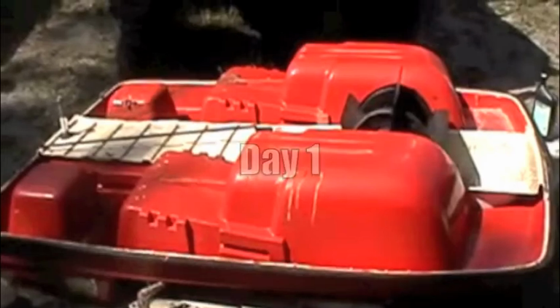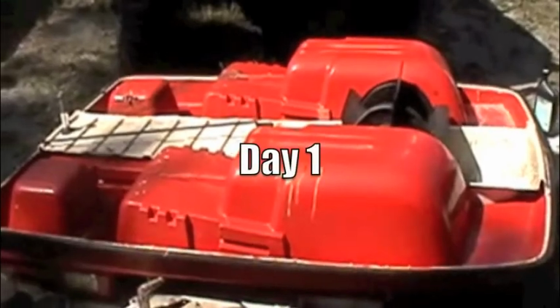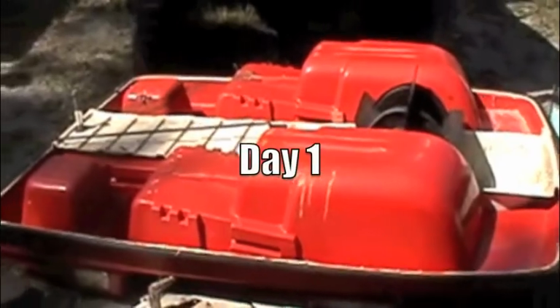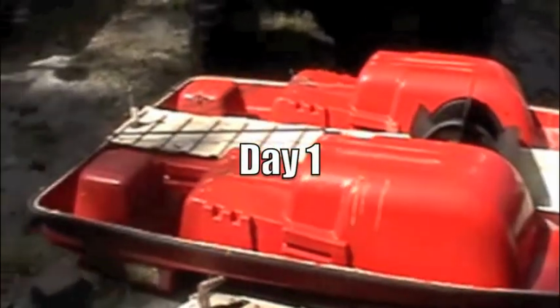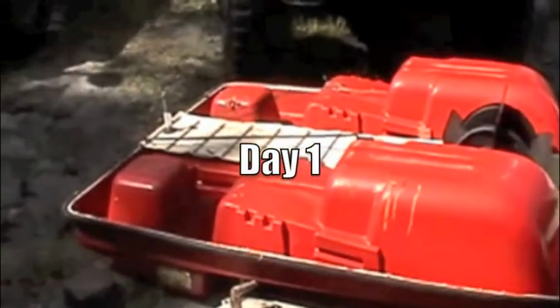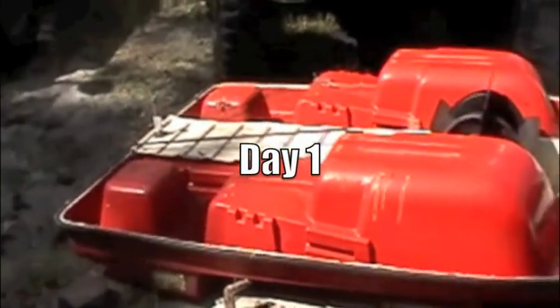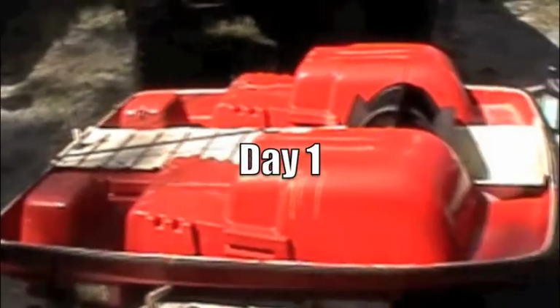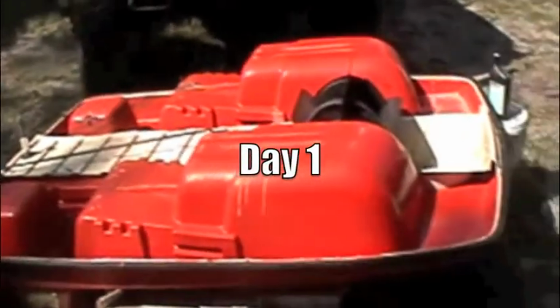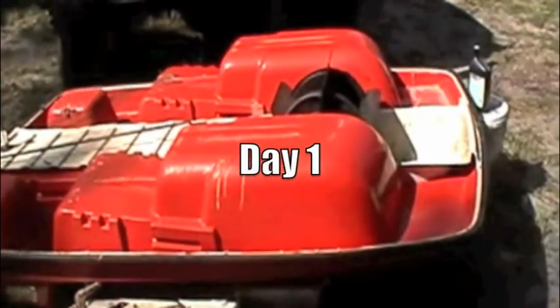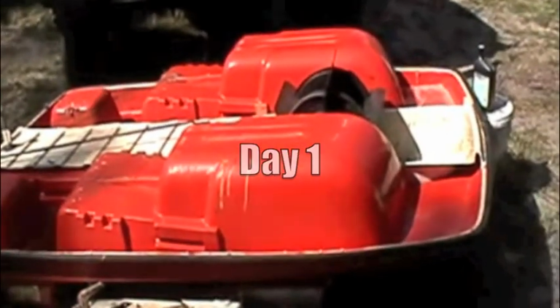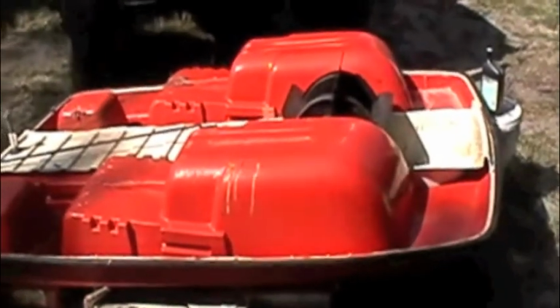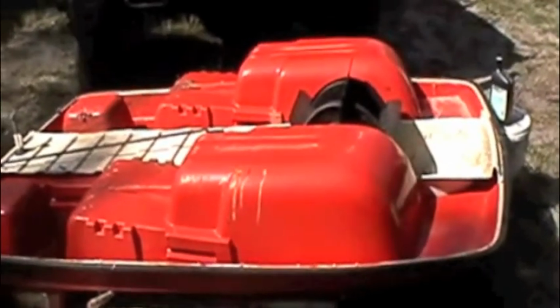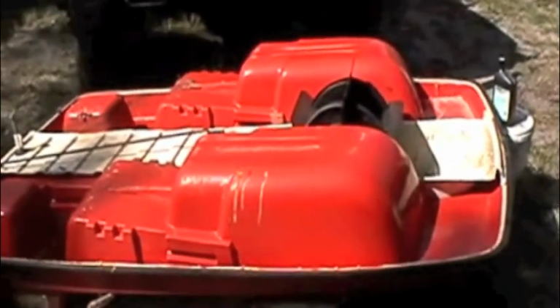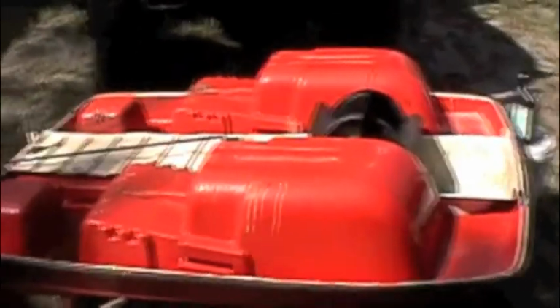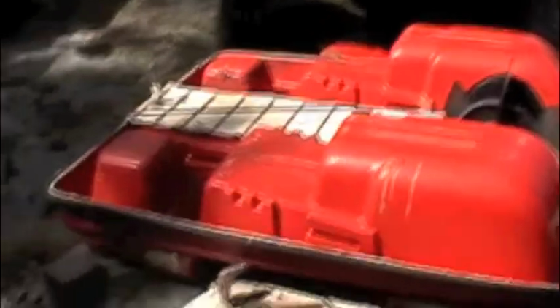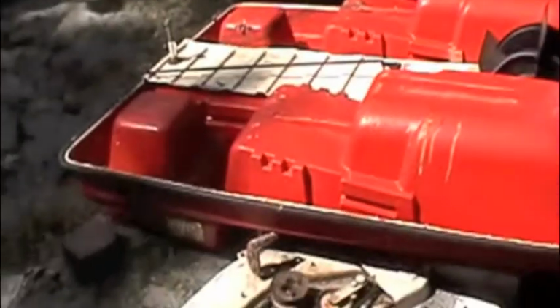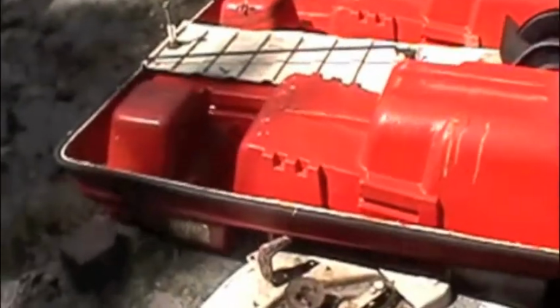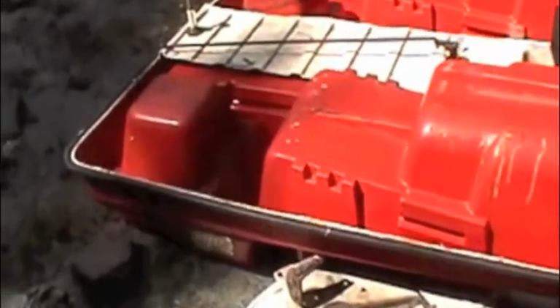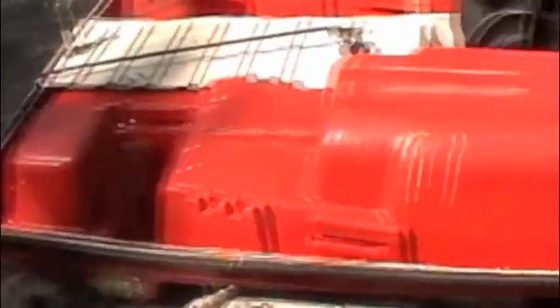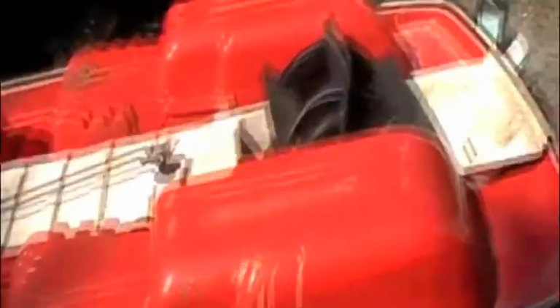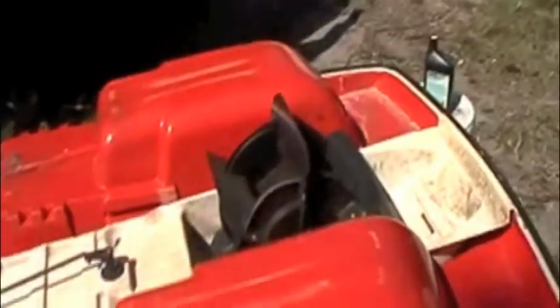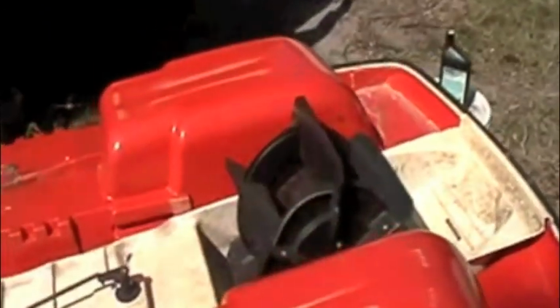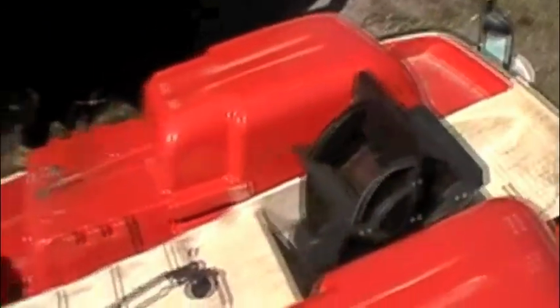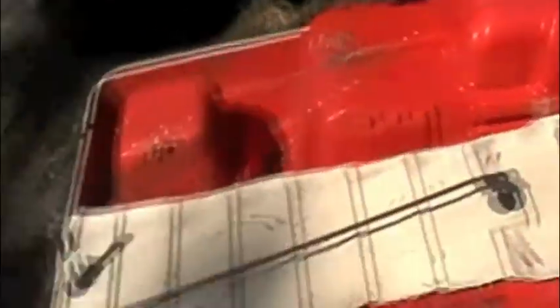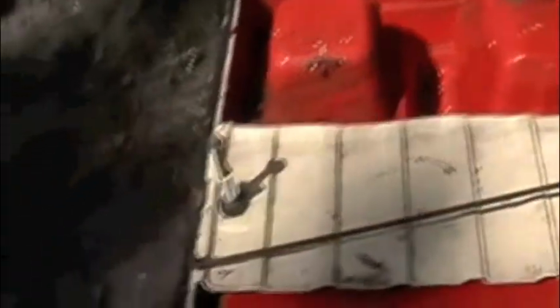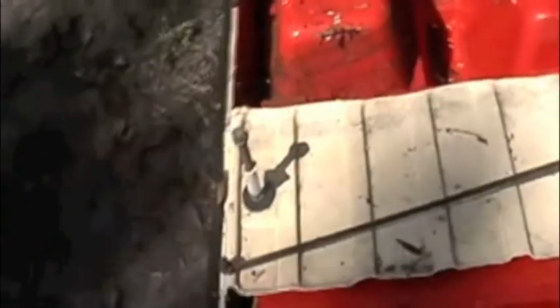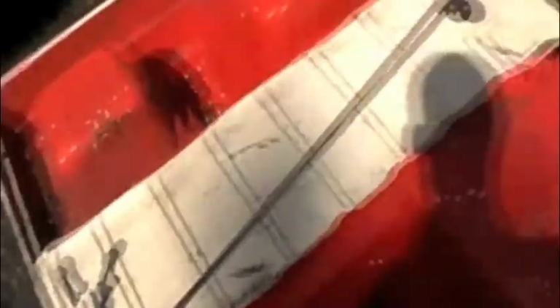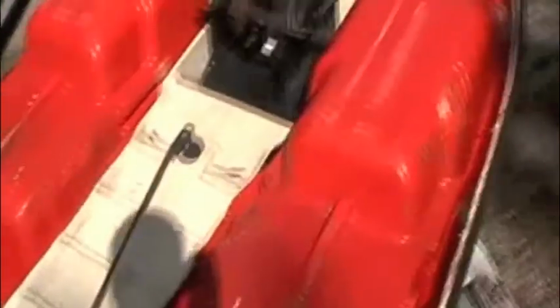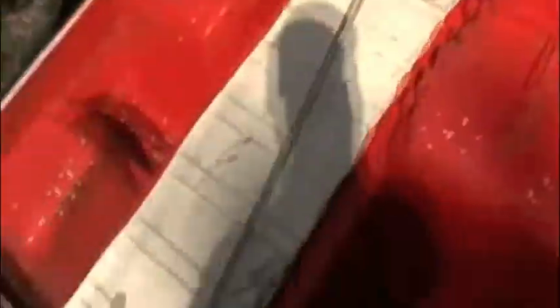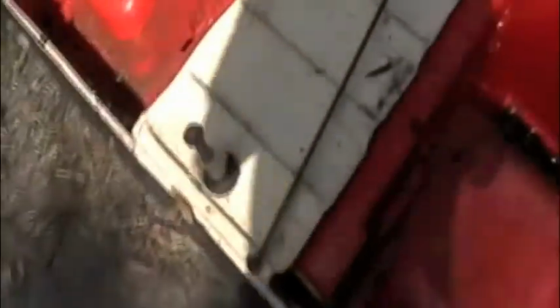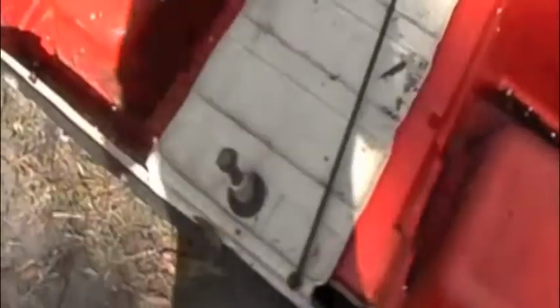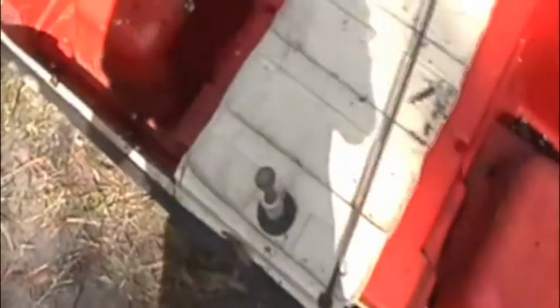This is a paddle boat, upside down, missing its pontoons, because it was a piece of crap paddle boat. It deserved to die — it didn't even have a rudder.